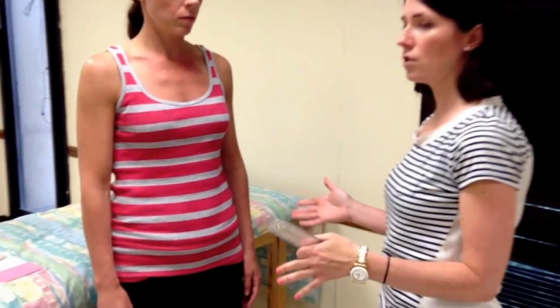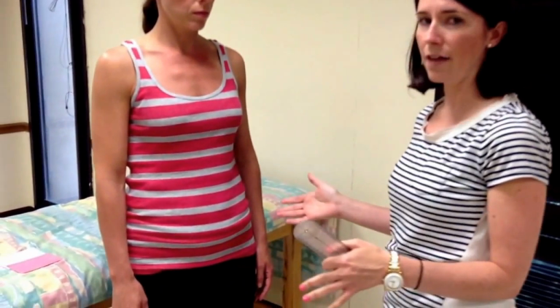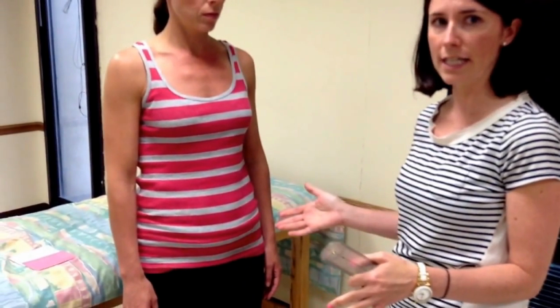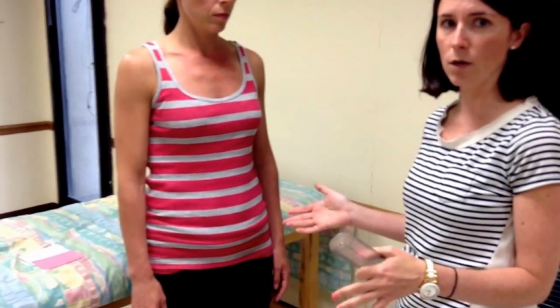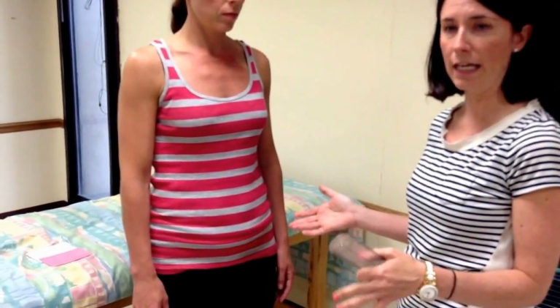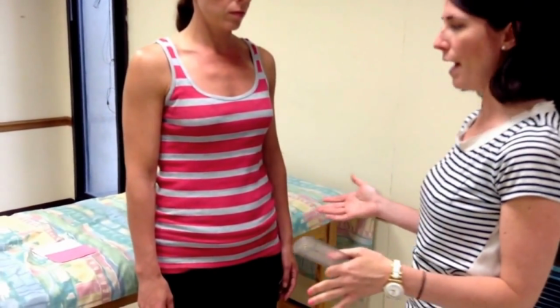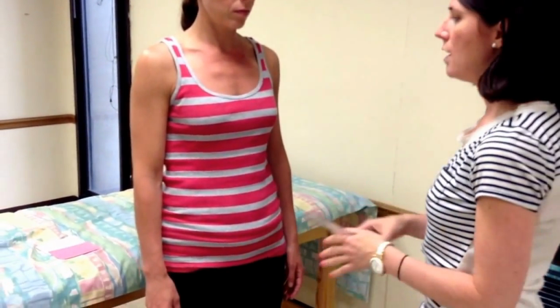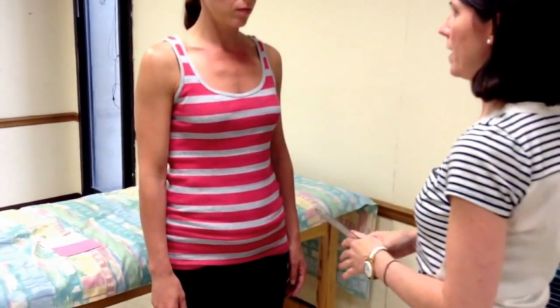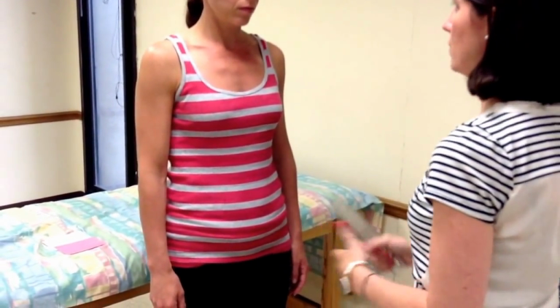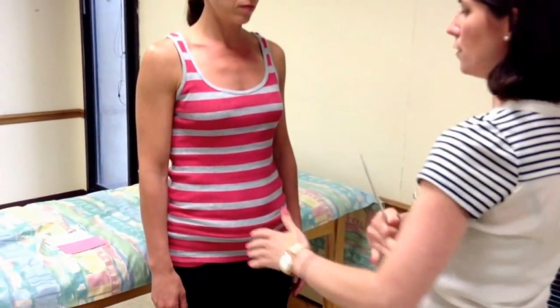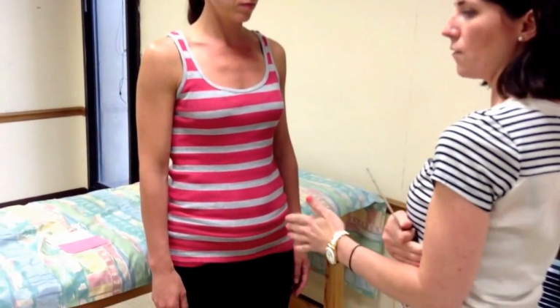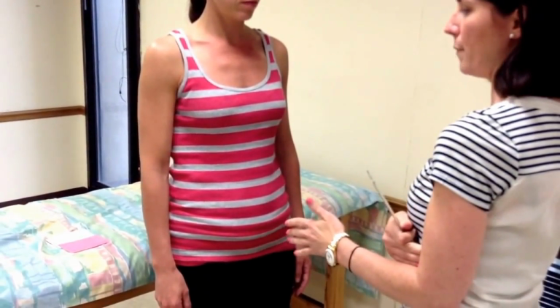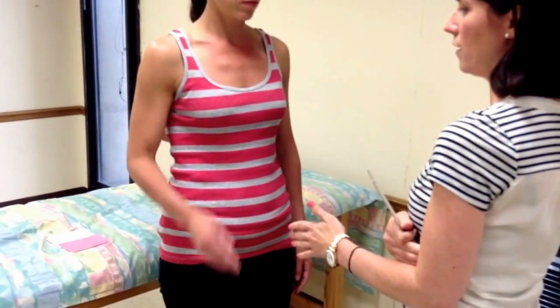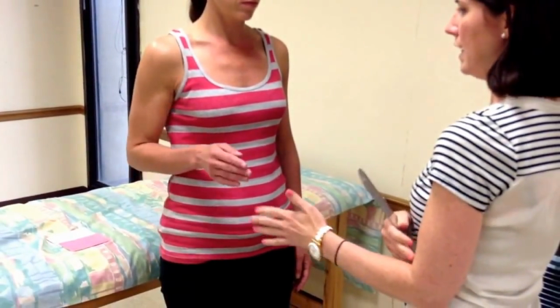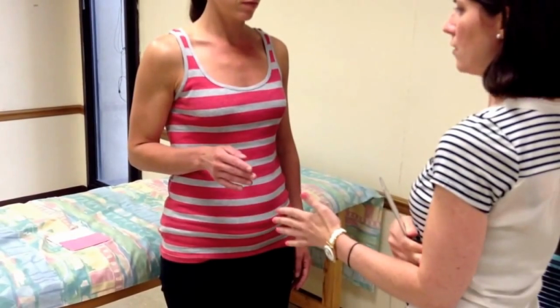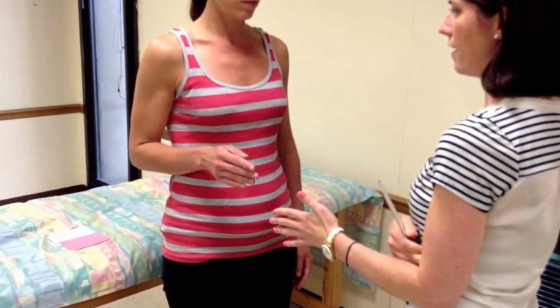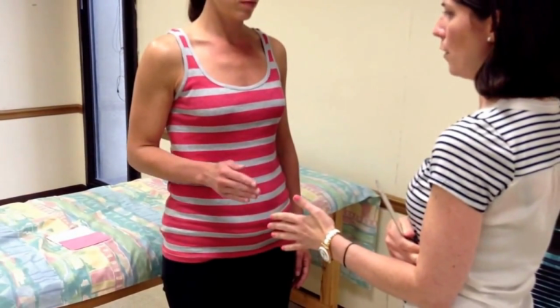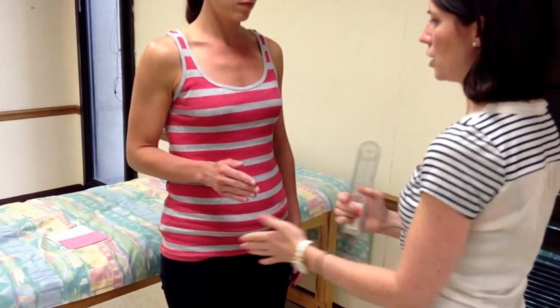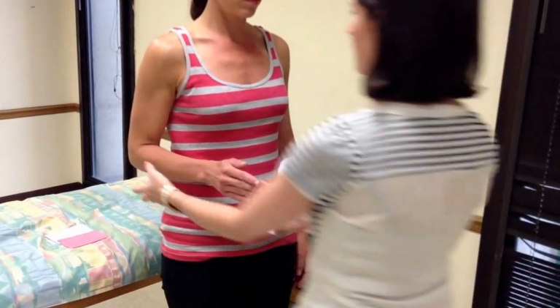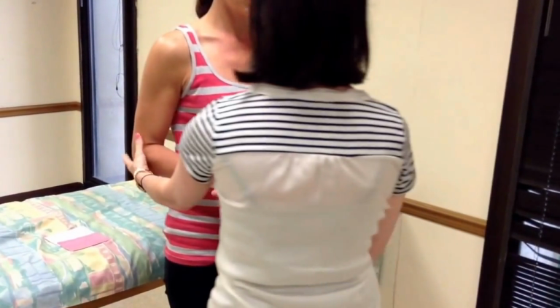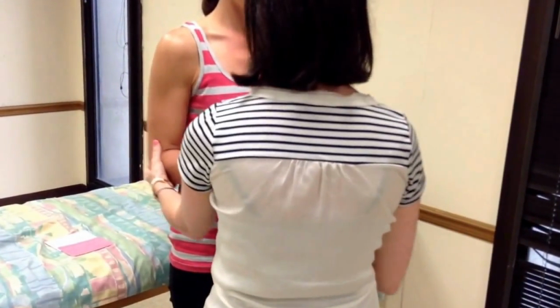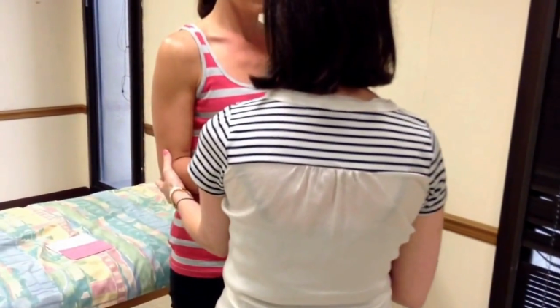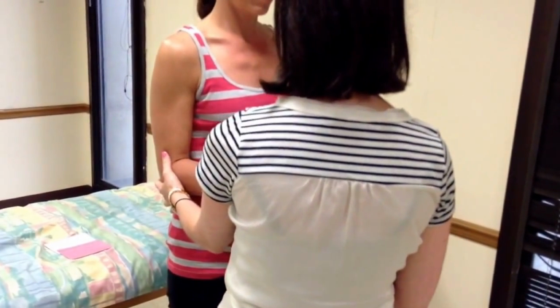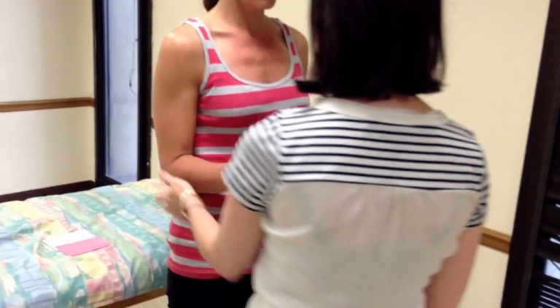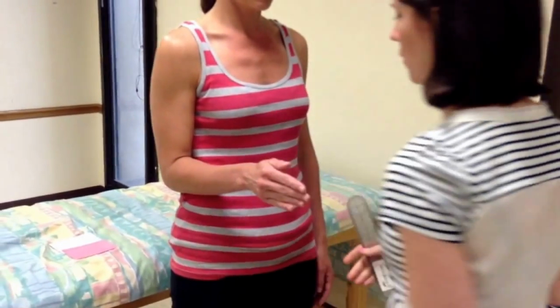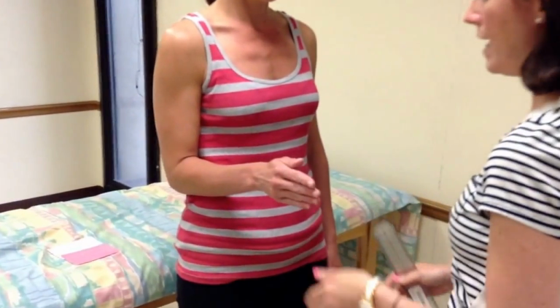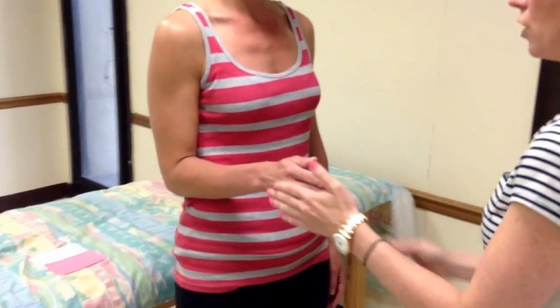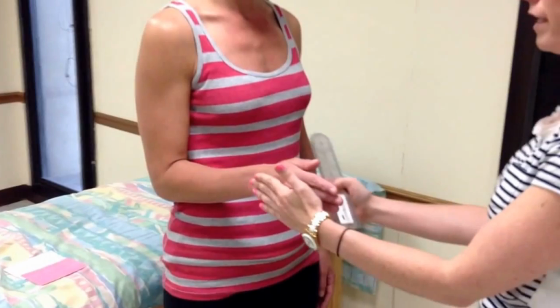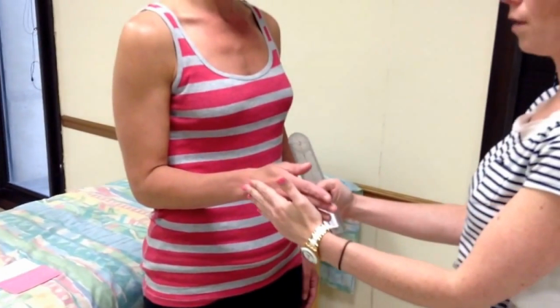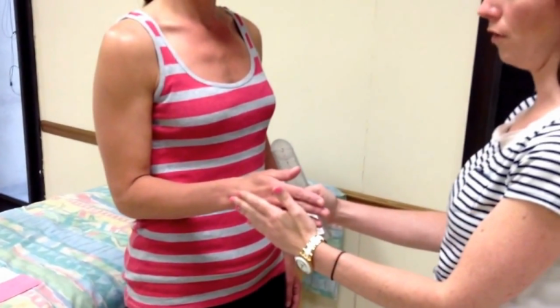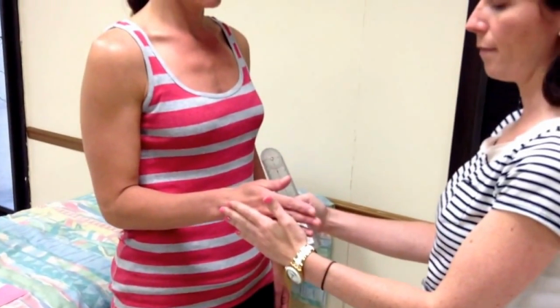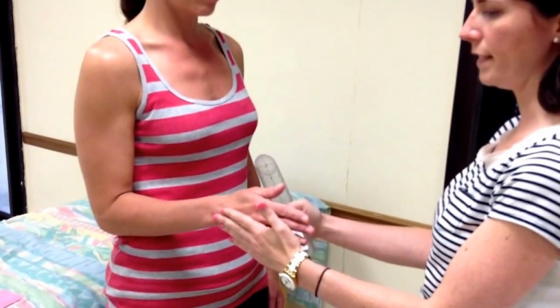The patient can be either standing or sitting — it doesn't matter. The patient is going to be at zero degrees of shoulder abduction and 90 degrees of elbow flexion. Just bring your elbow forward a little bit. She's starting in forearm neutral, thumb up to the ceiling.